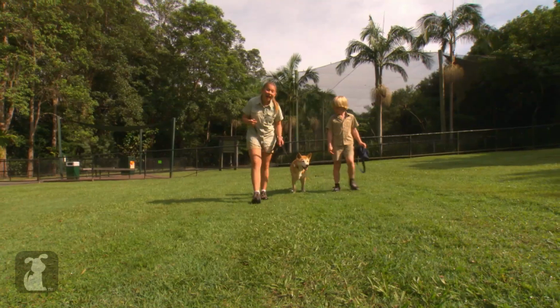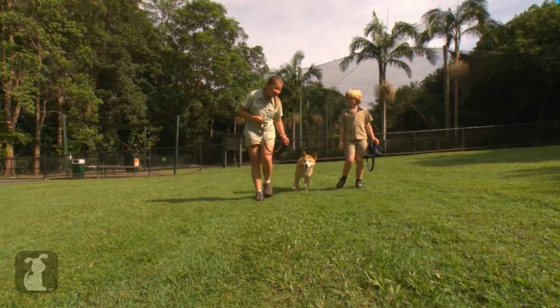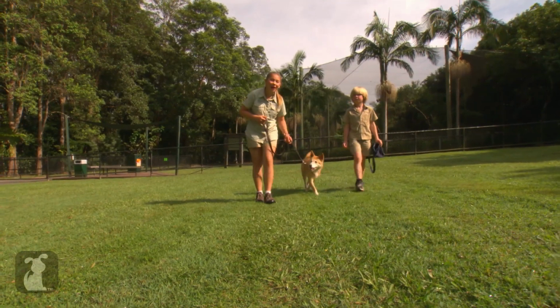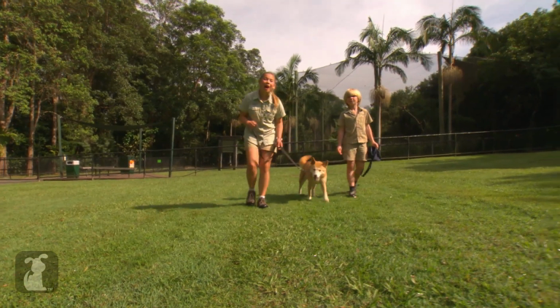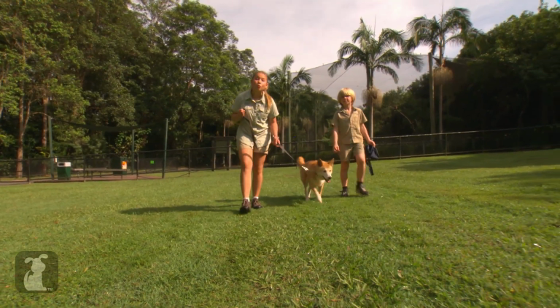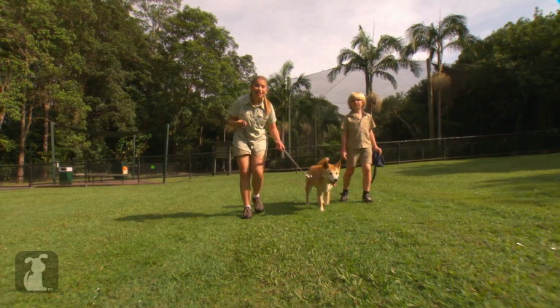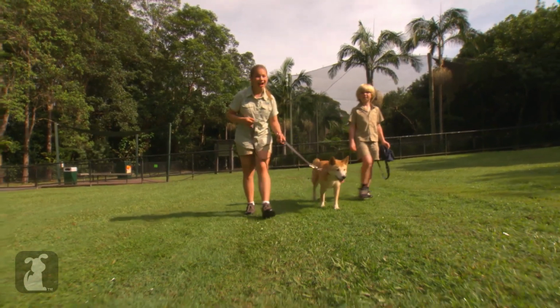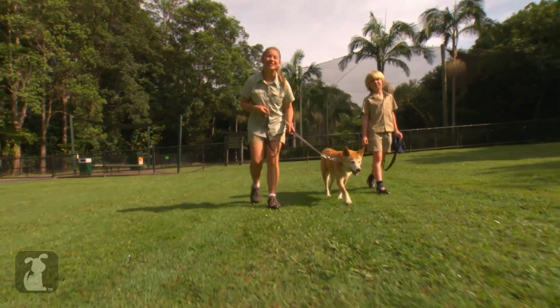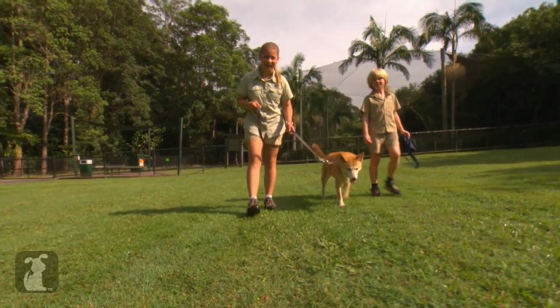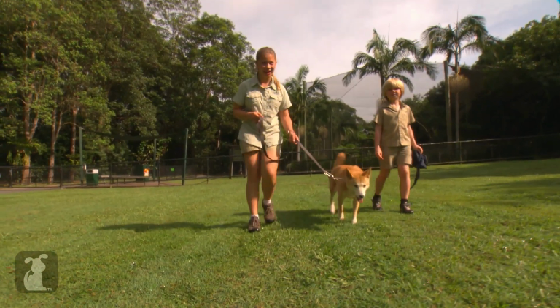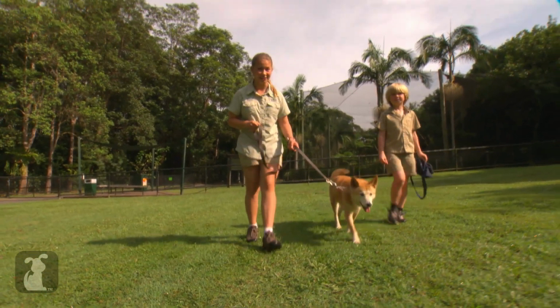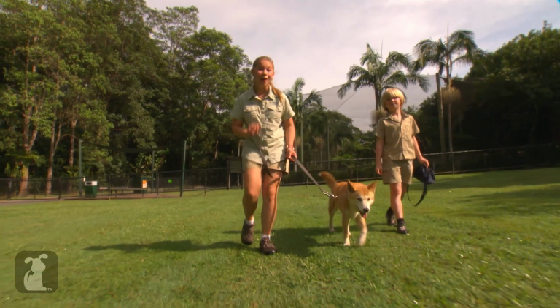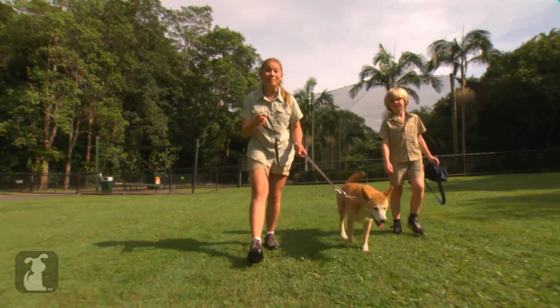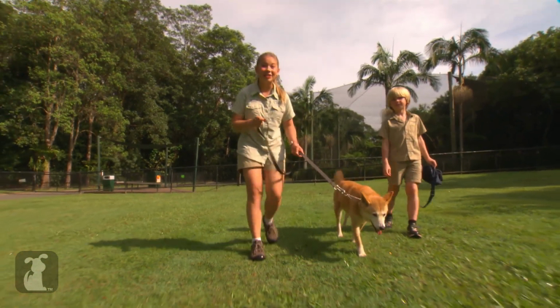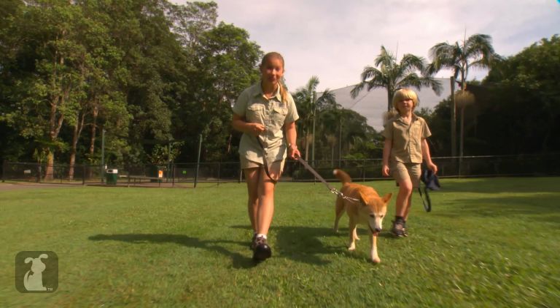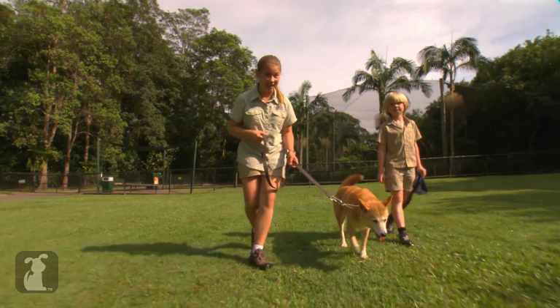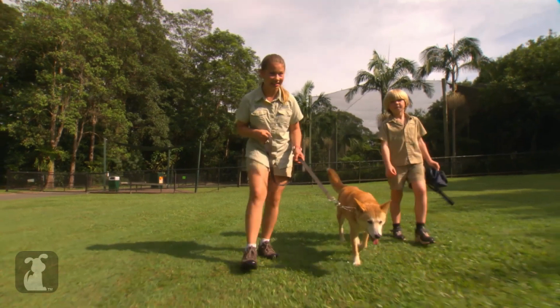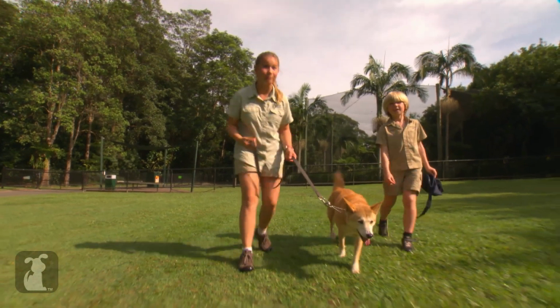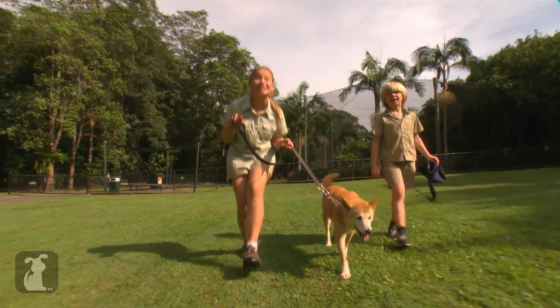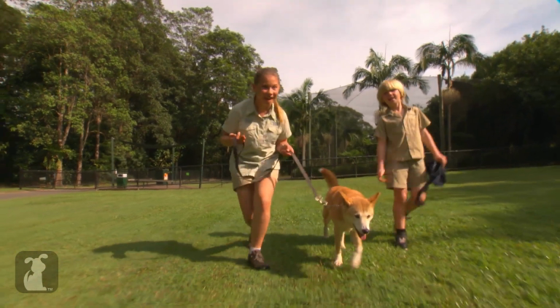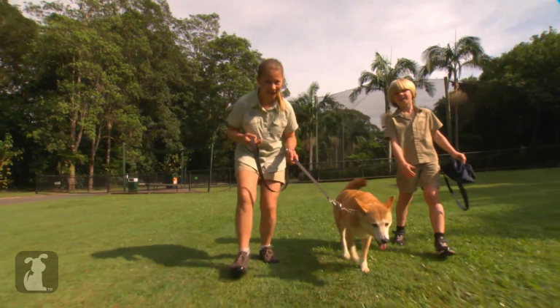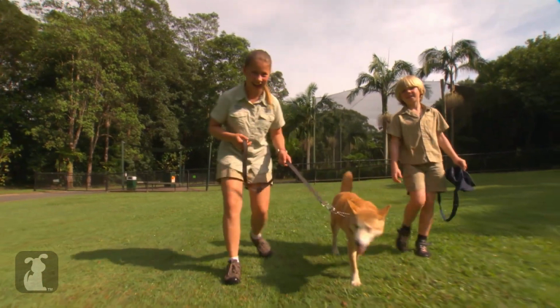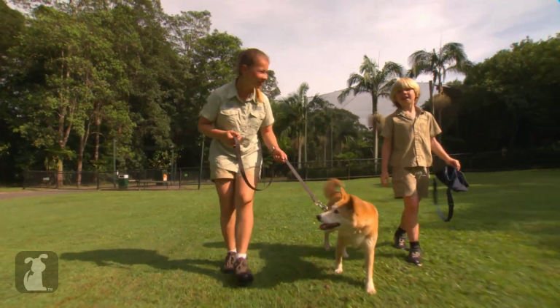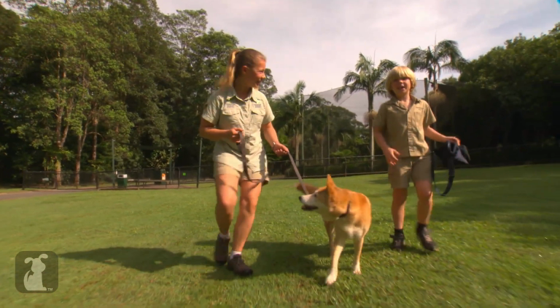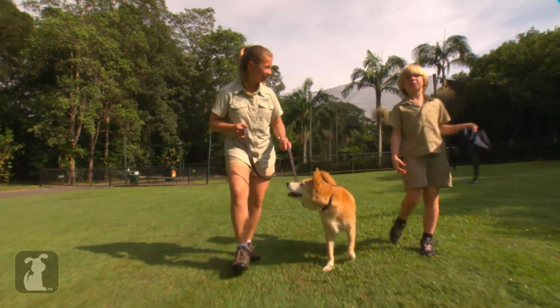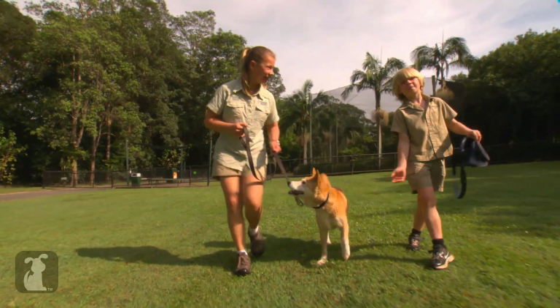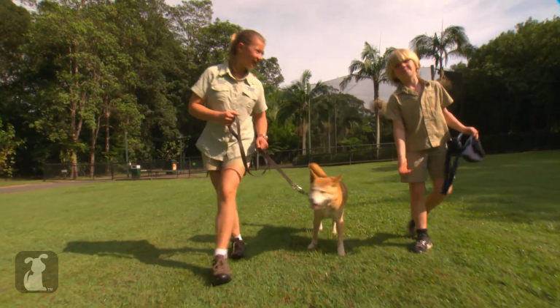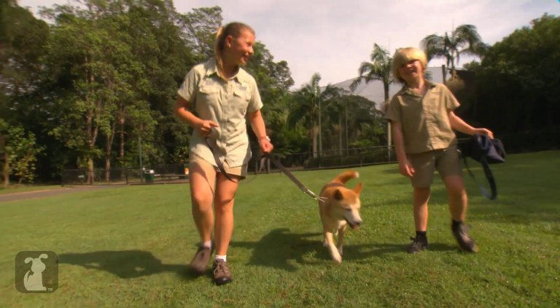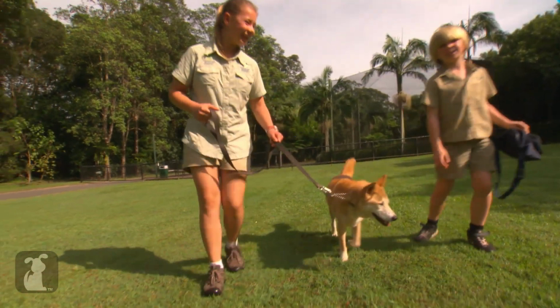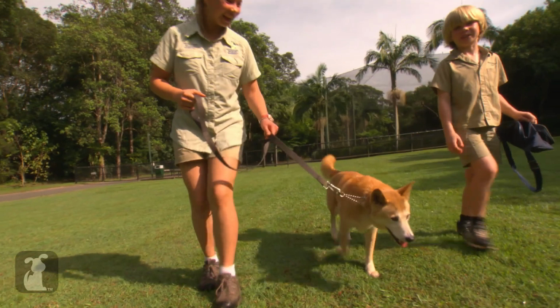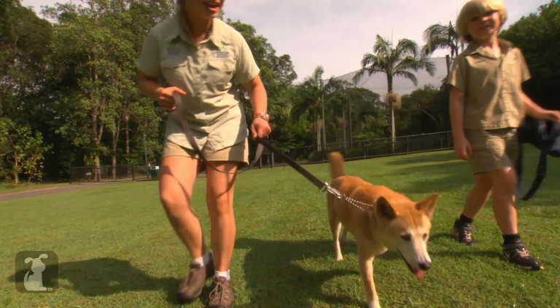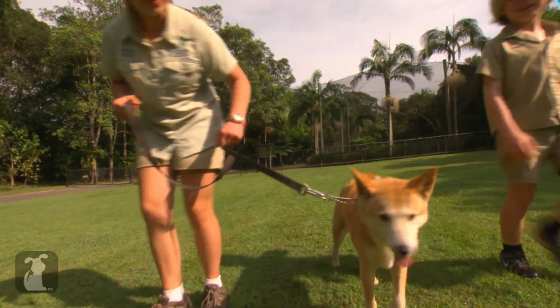Mia is just one of our gorgeous animals here at Australia Zoo, so make sure you tune in next time because there's many more to come, and subscribe to the Pet Collective channel. Come on, Mia!